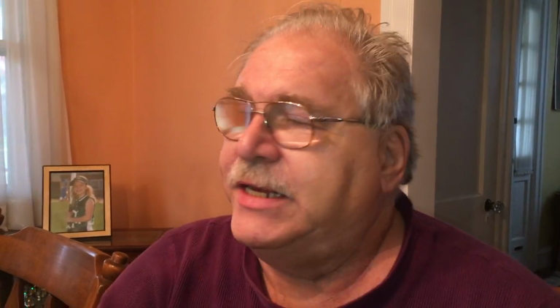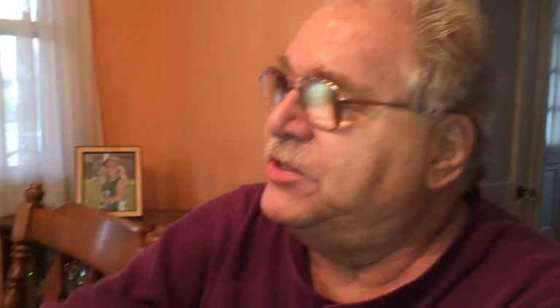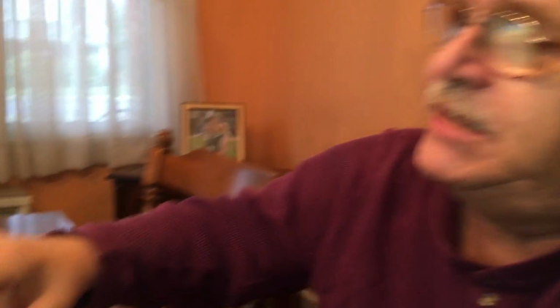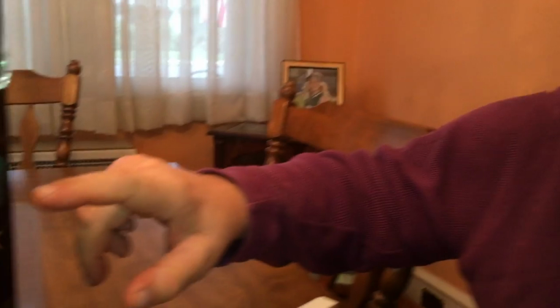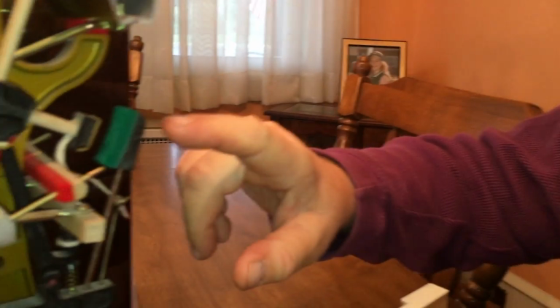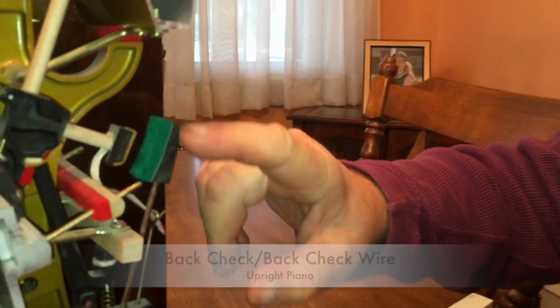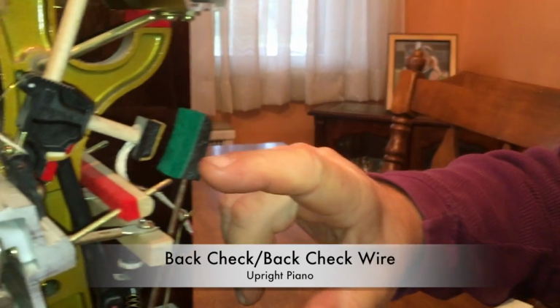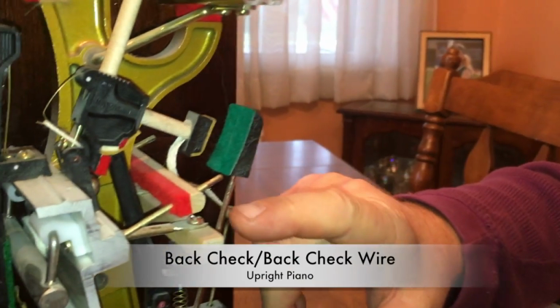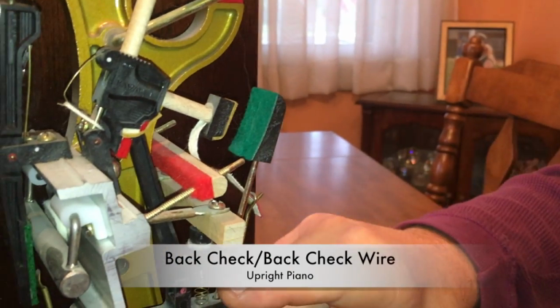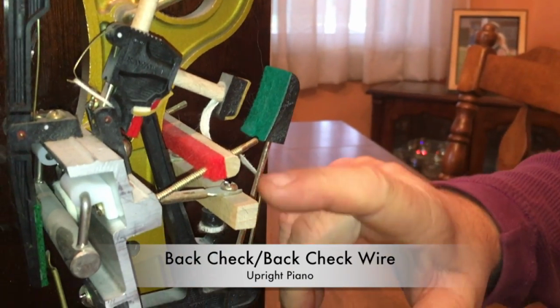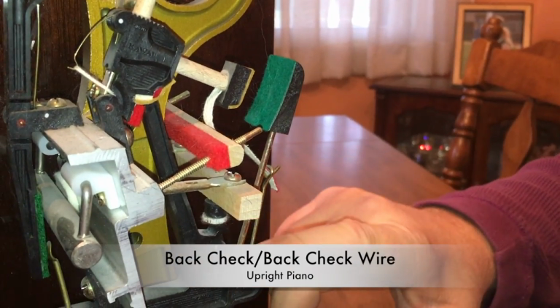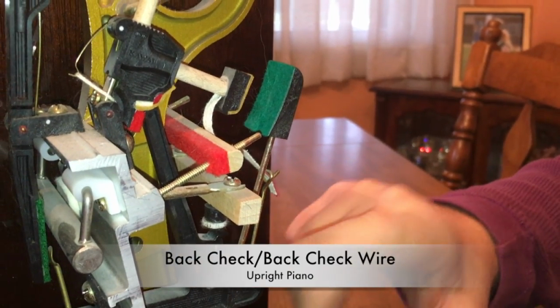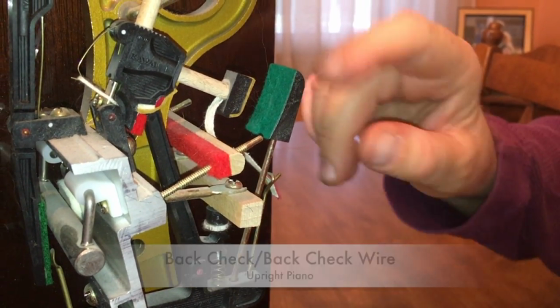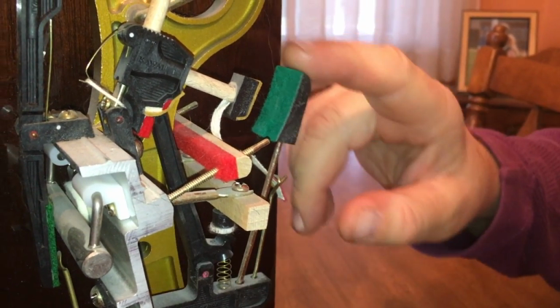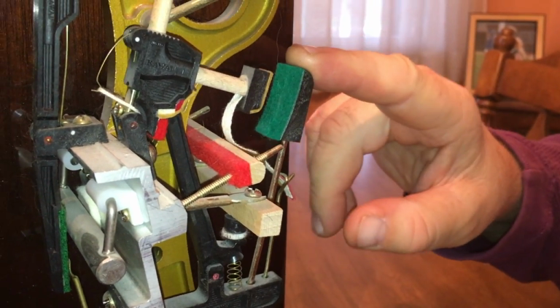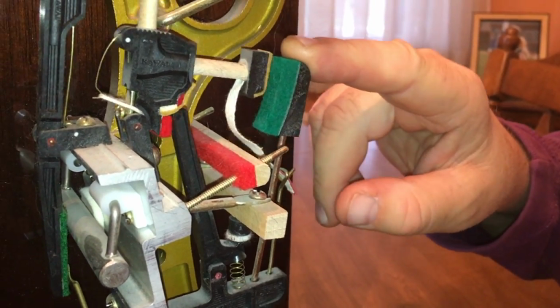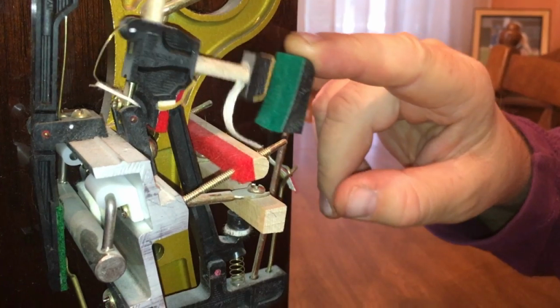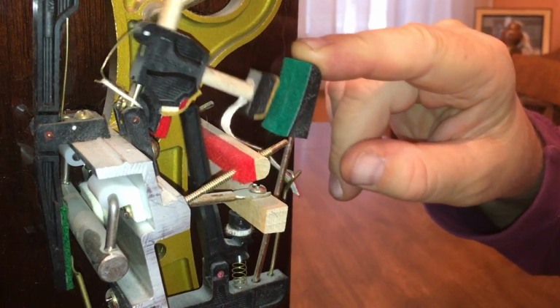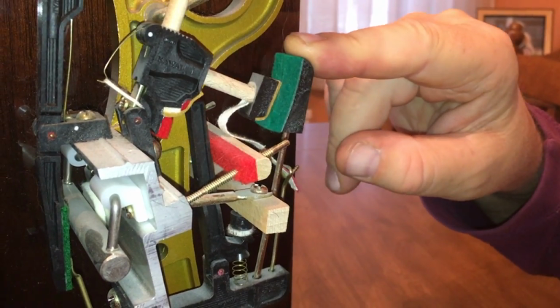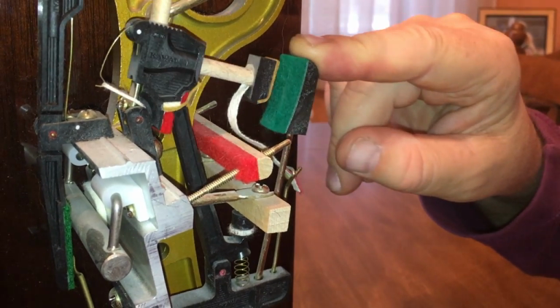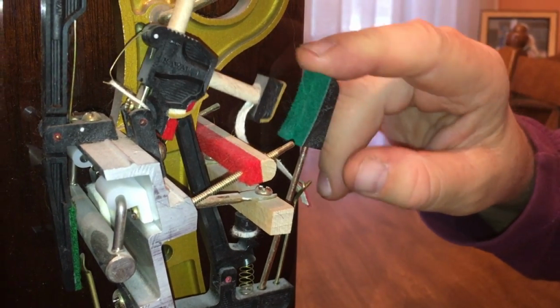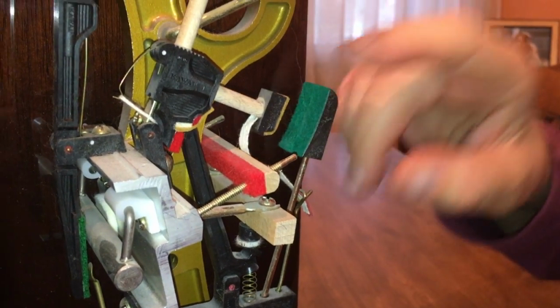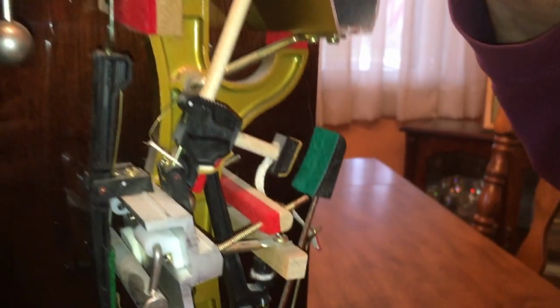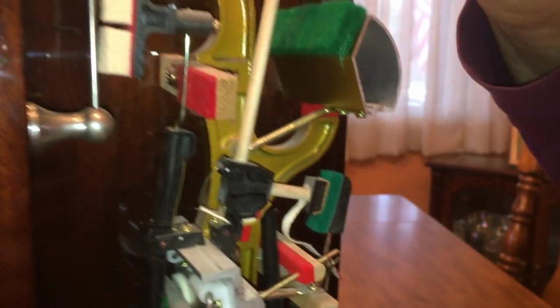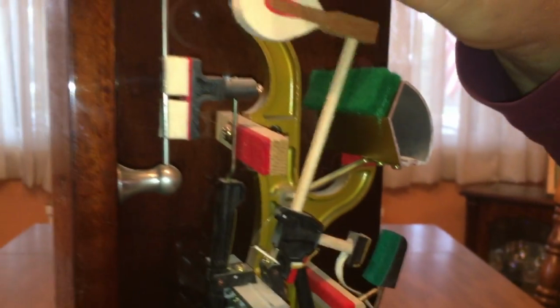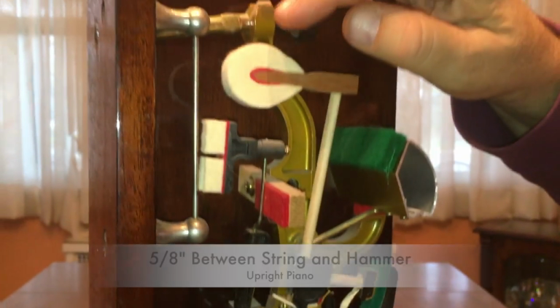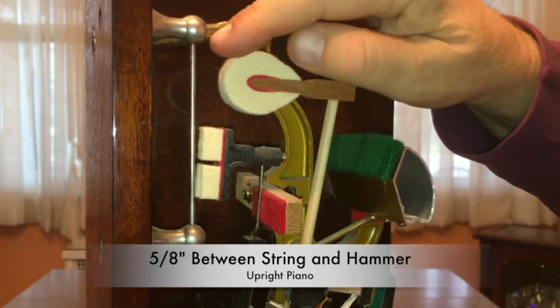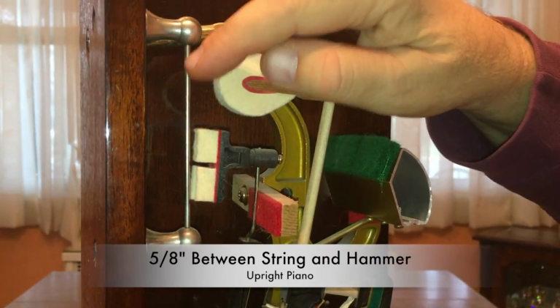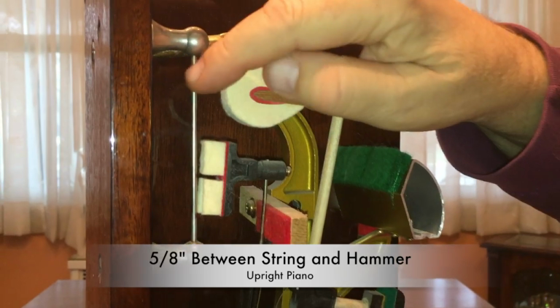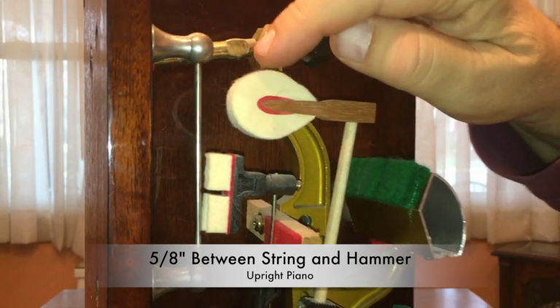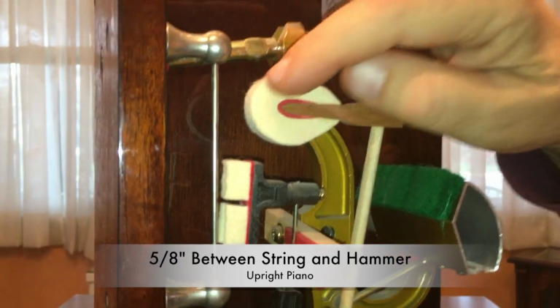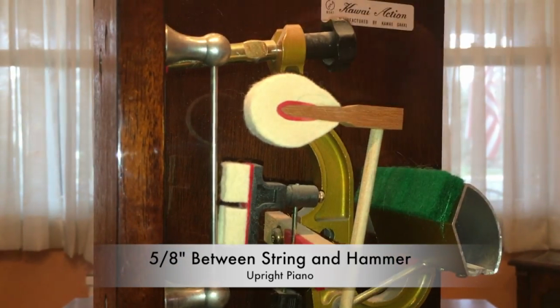Now if you look down here, this is your back check, this is your back check wire. What you do is you bend this wire forward or backwards so that you get five eighths of an inch between the string and the hammer.